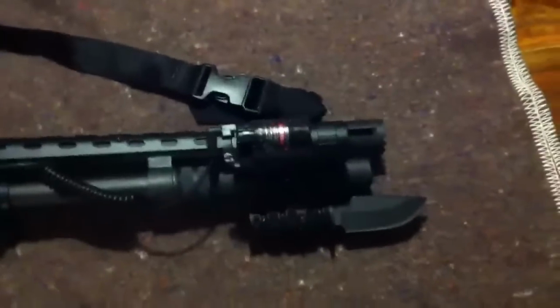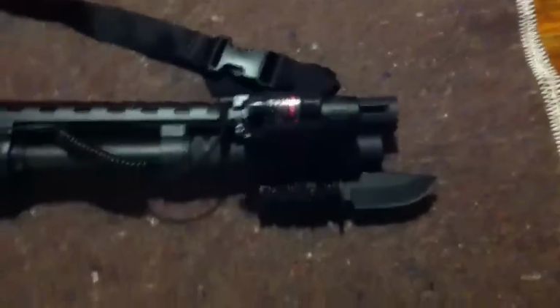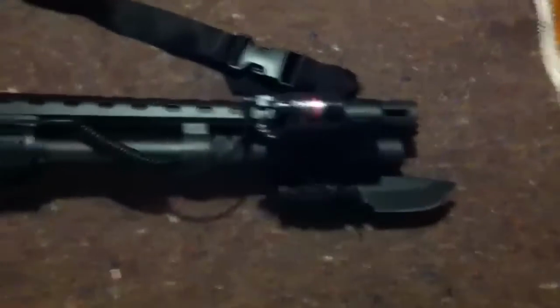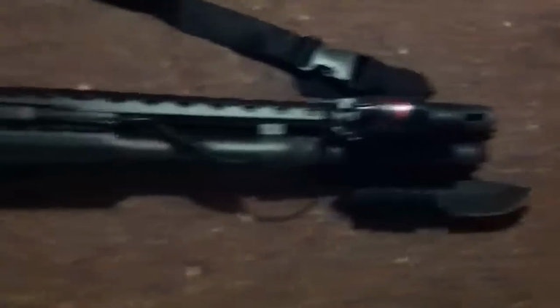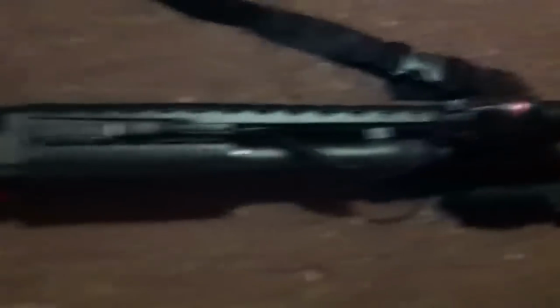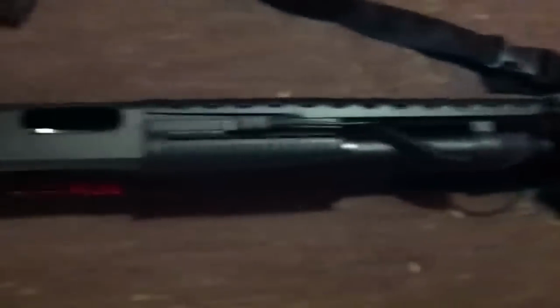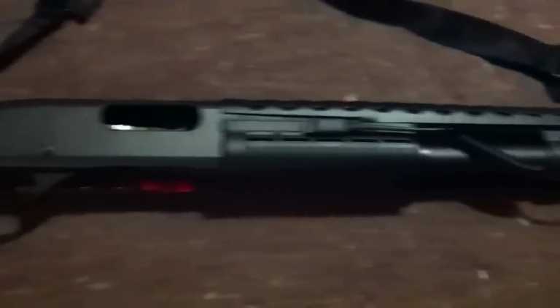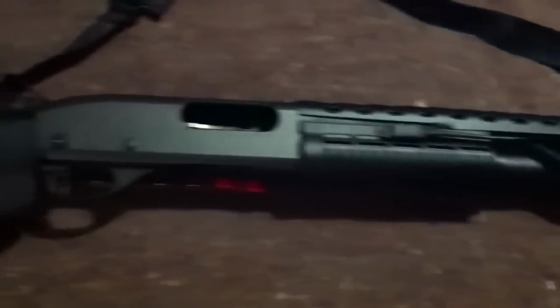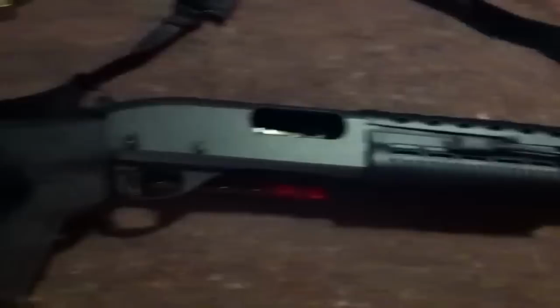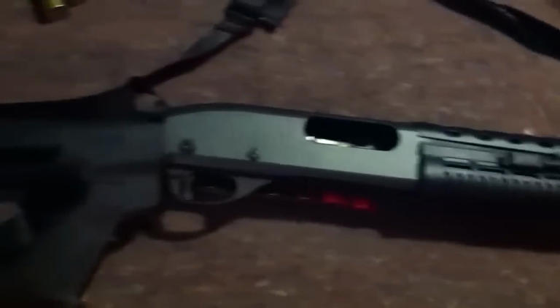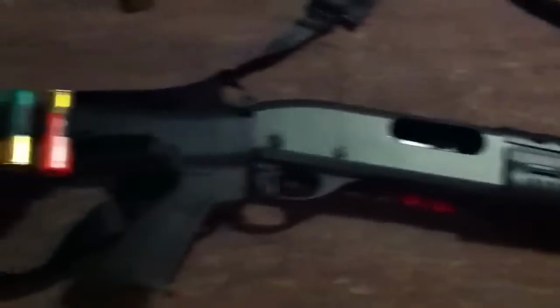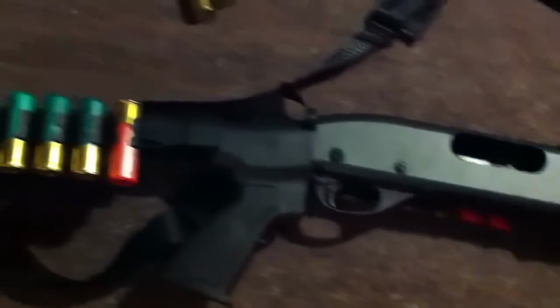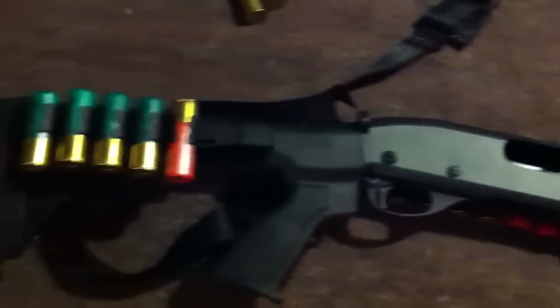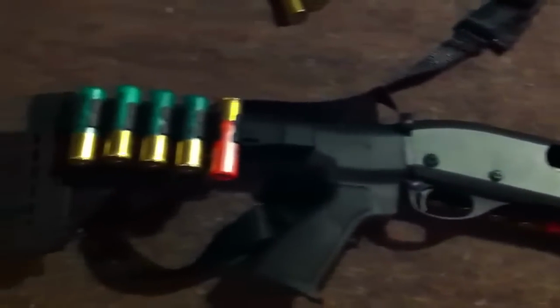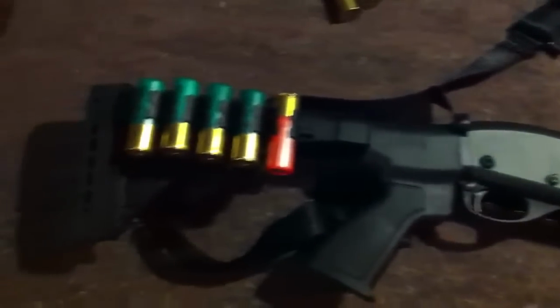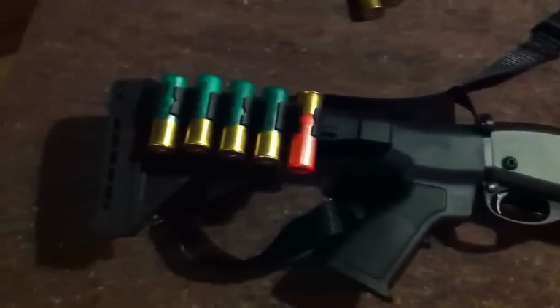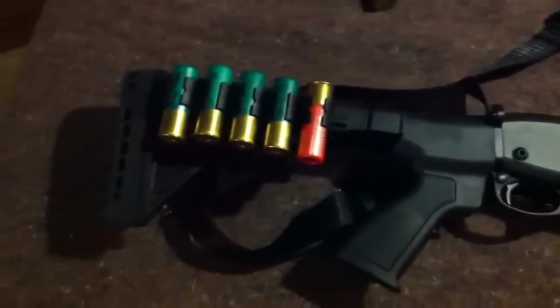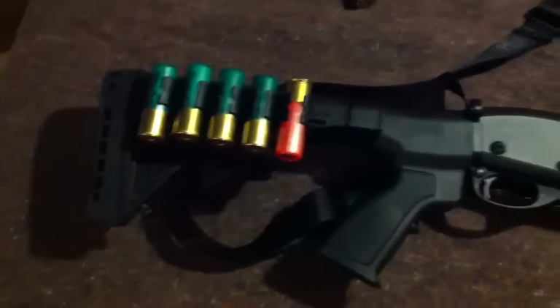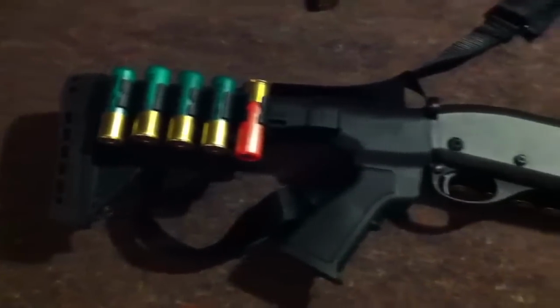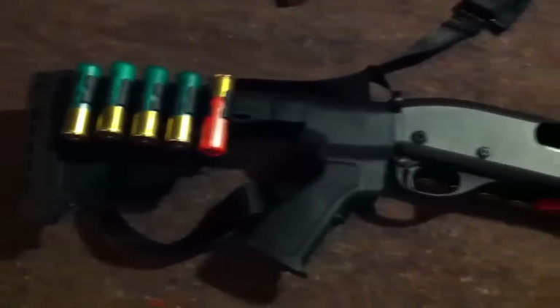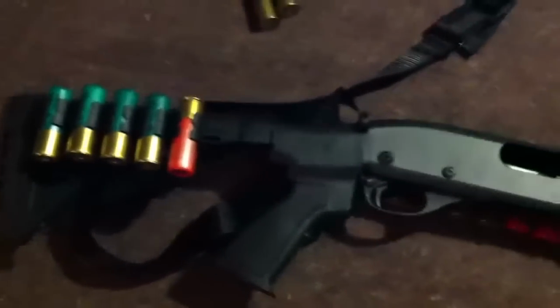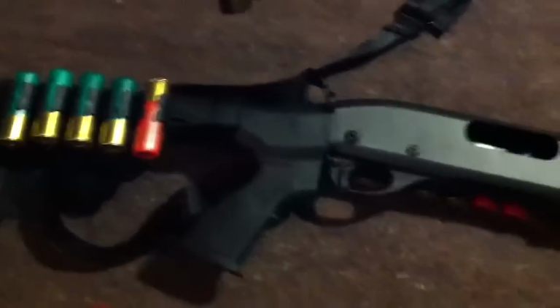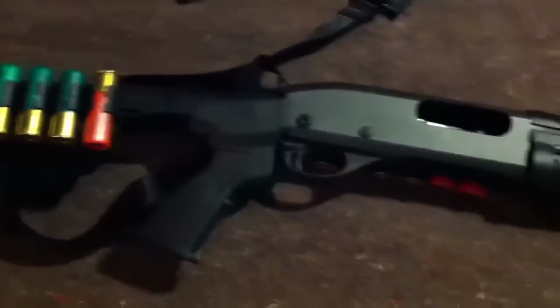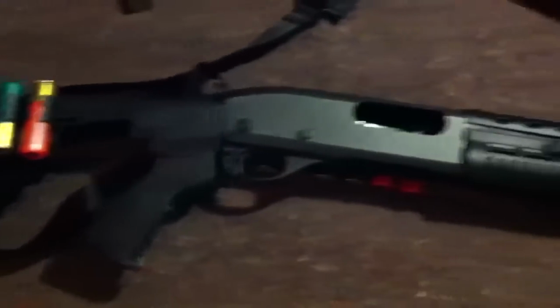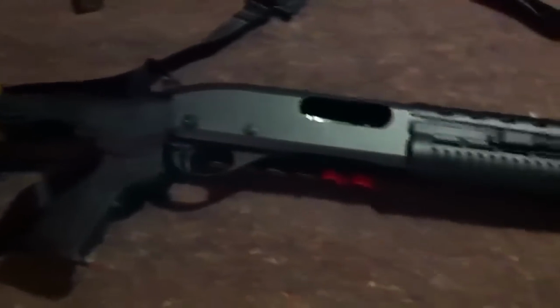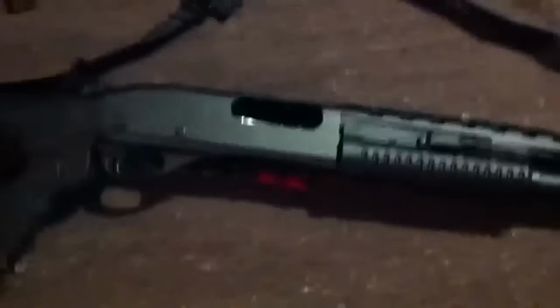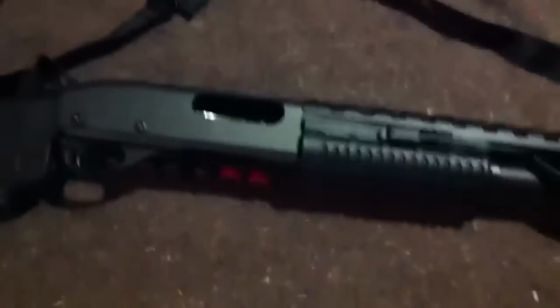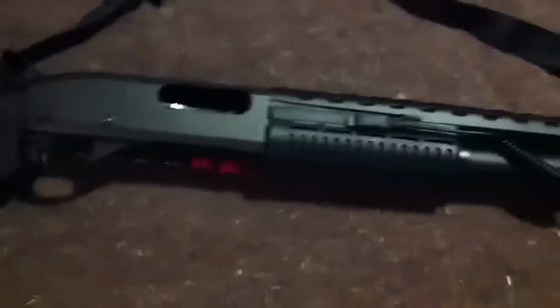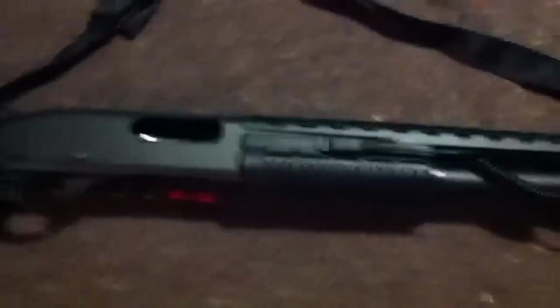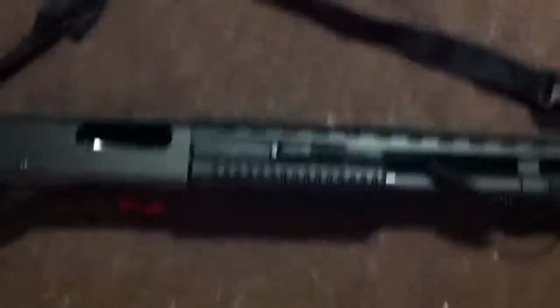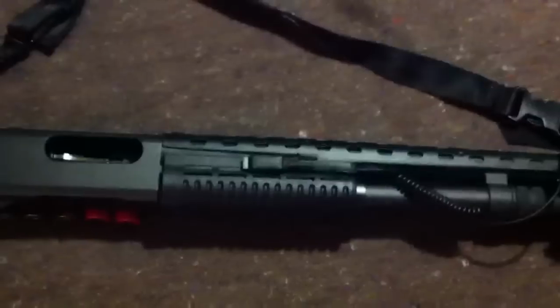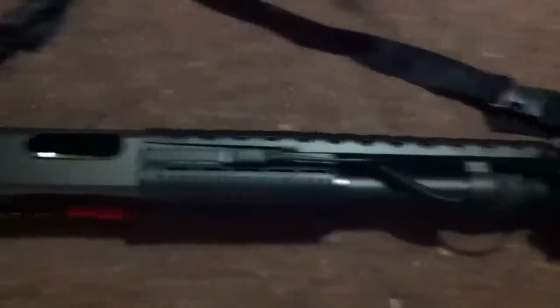I'm going to show you my home defense shotgun. It's a Remington 870 — it was just the regular sport 870 with the wood stocks on it.